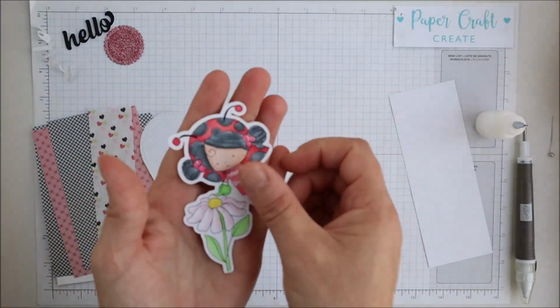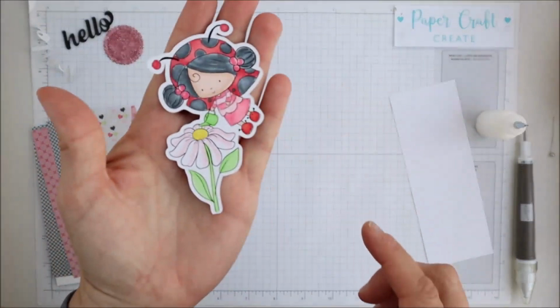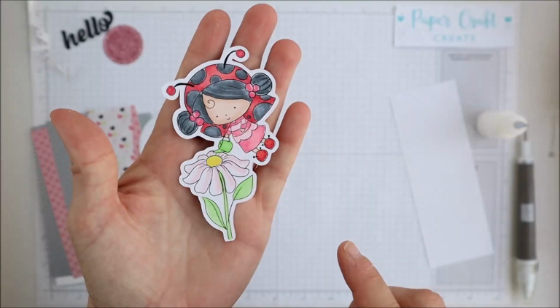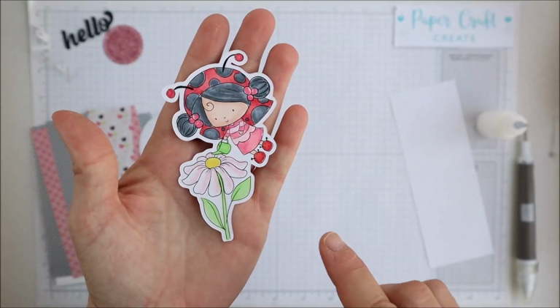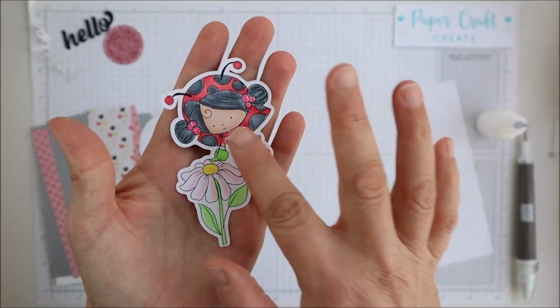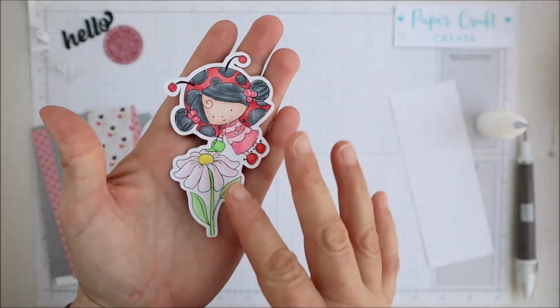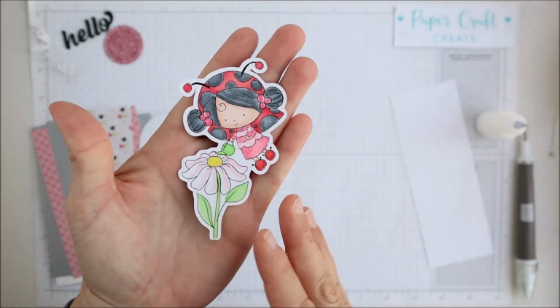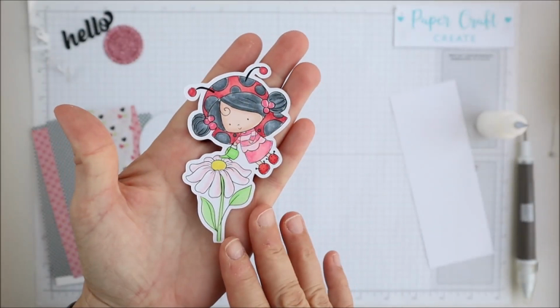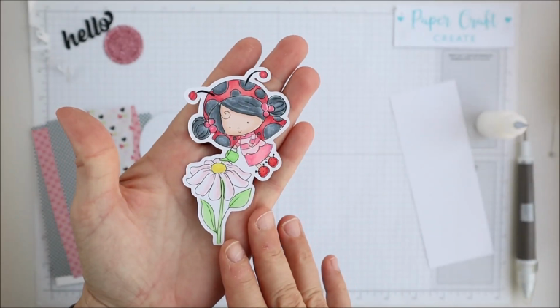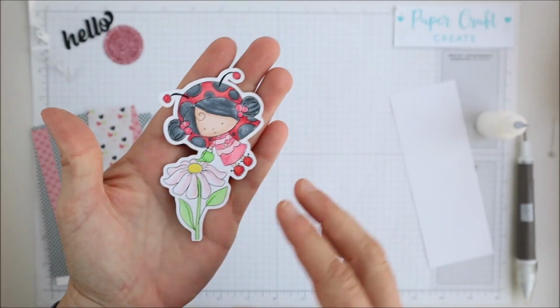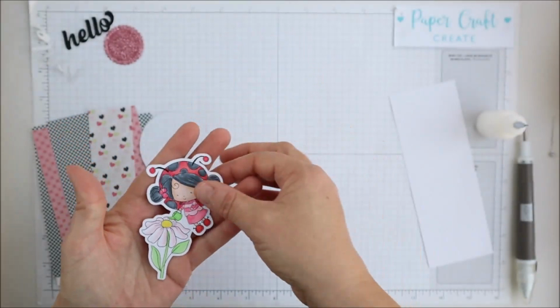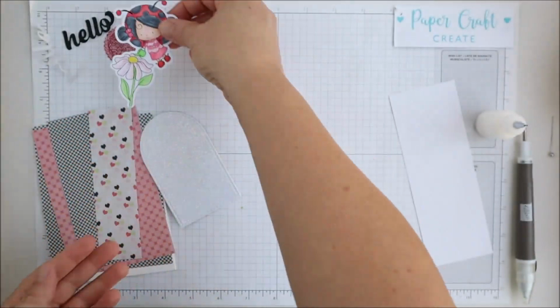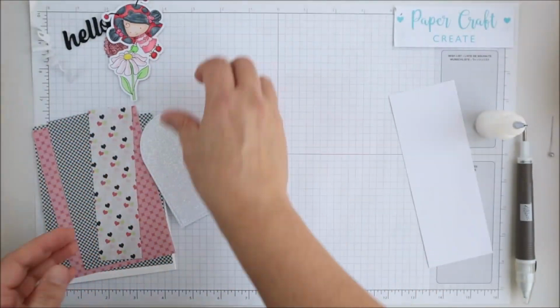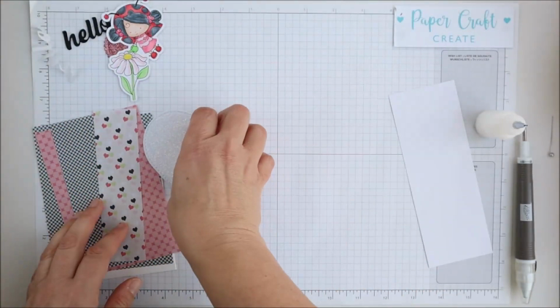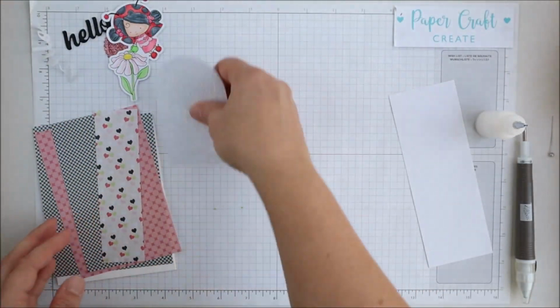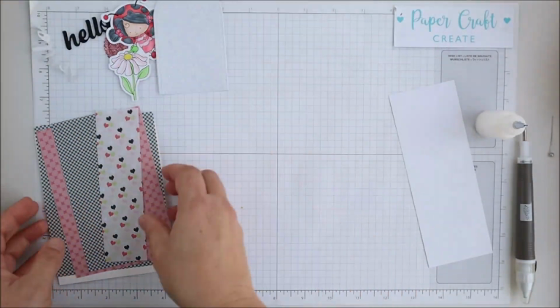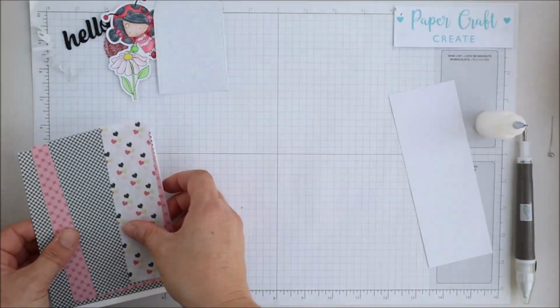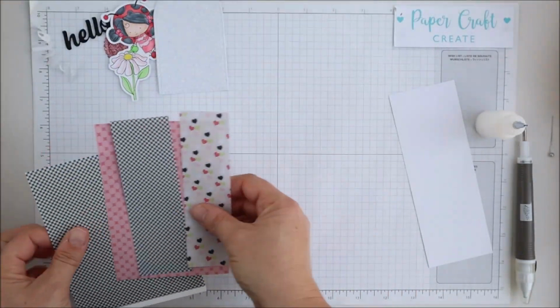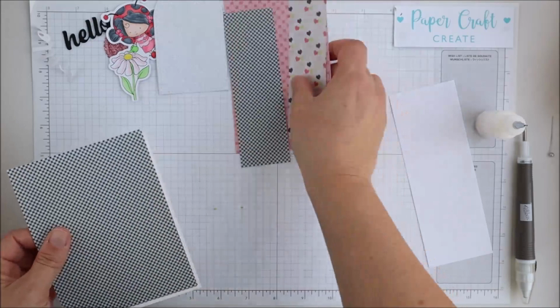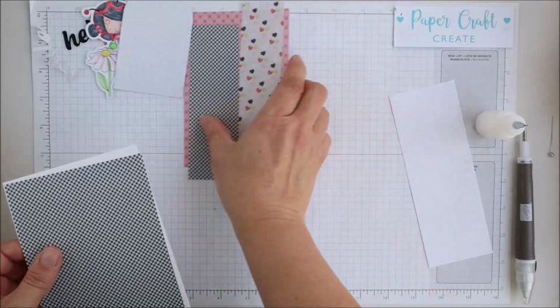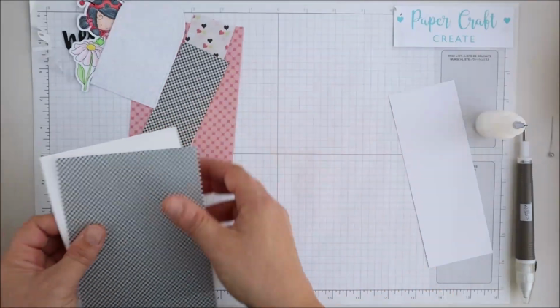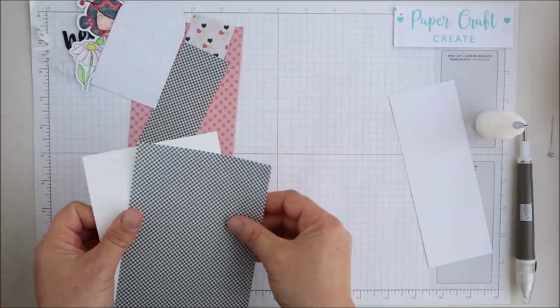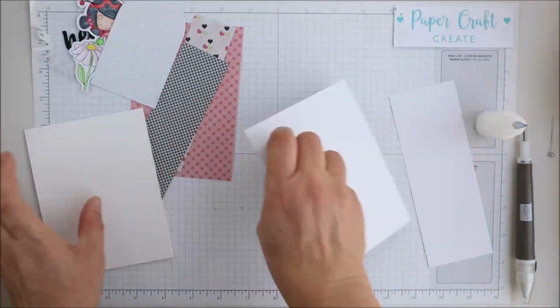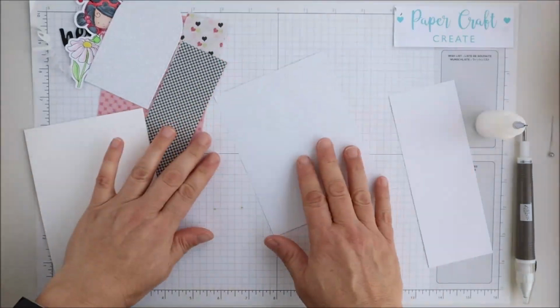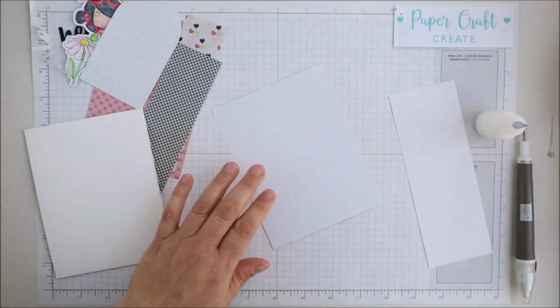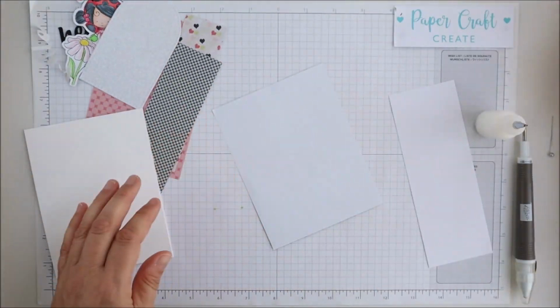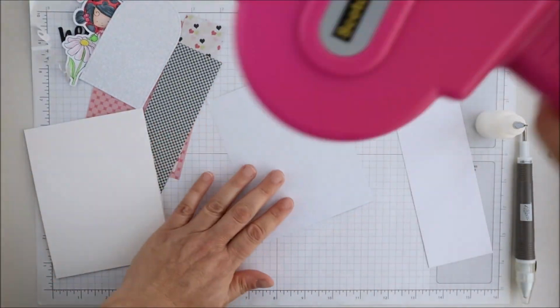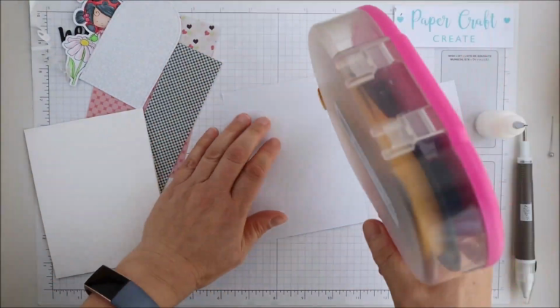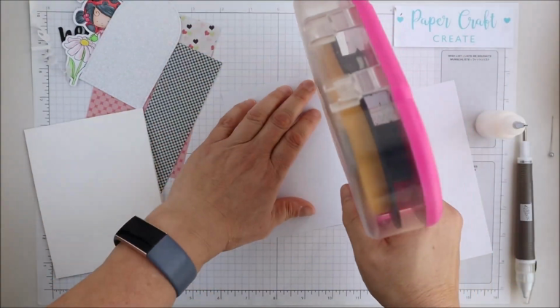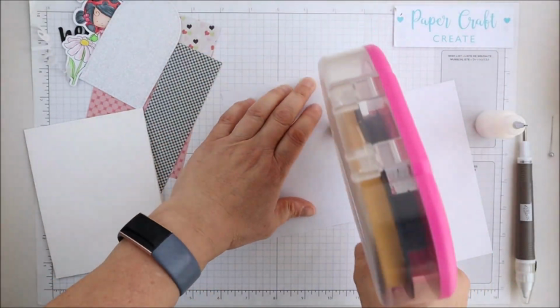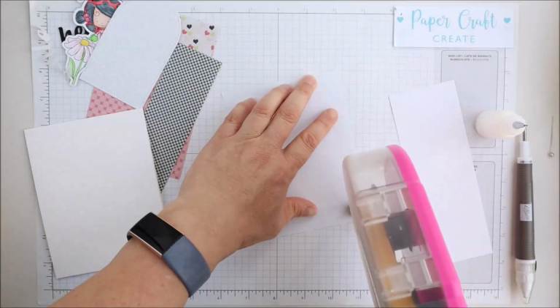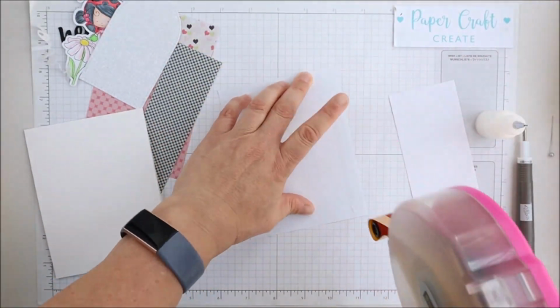I've colored this beautiful image in Copic markers — I'll list the colors I've used below if you'd like to use them as a reference — and the rest of the card will be fairly much the same as the card sketch intends.